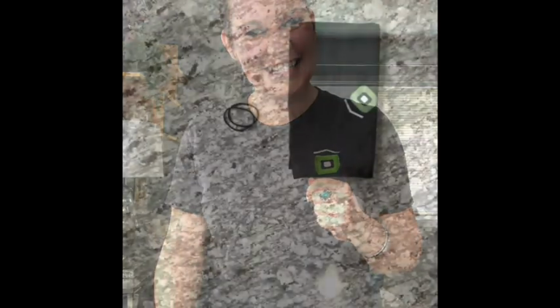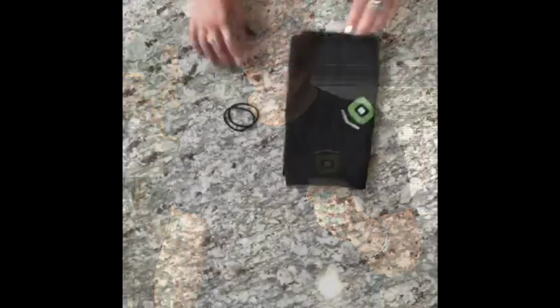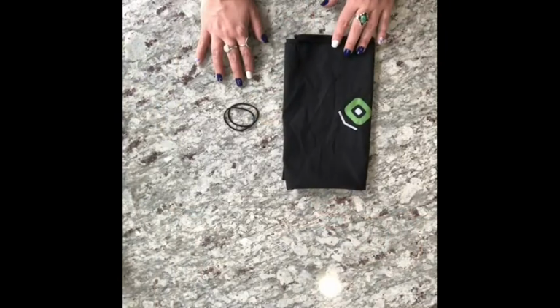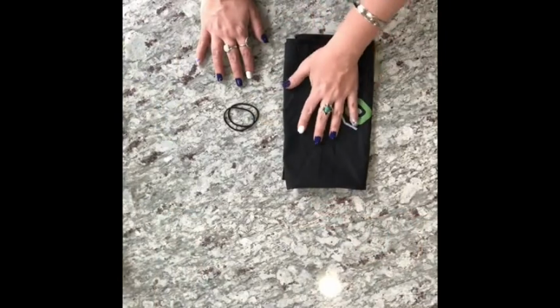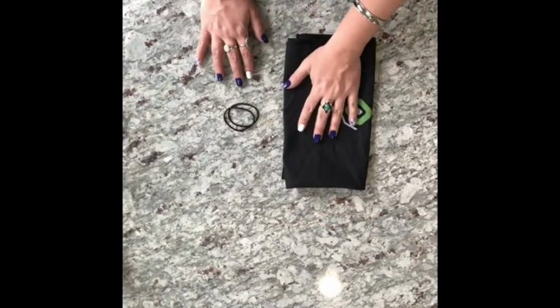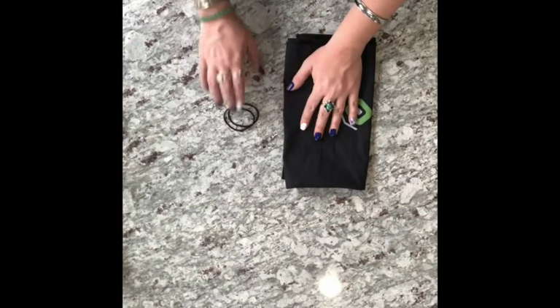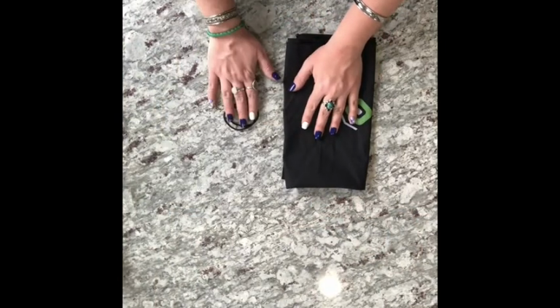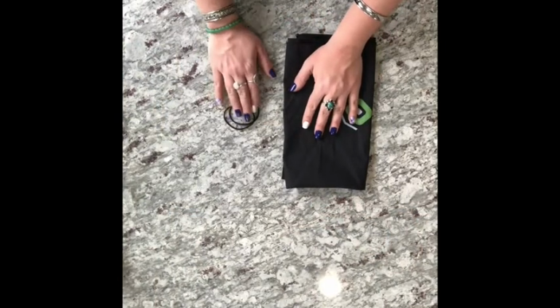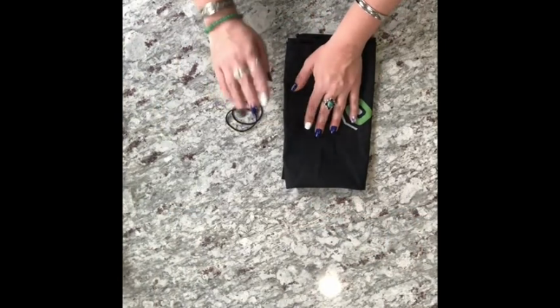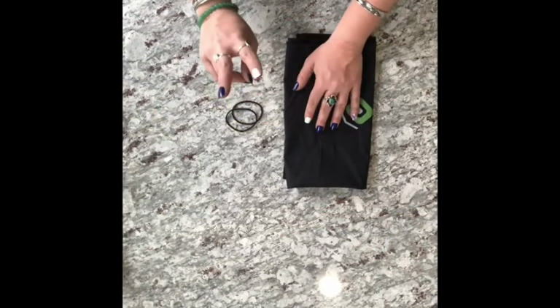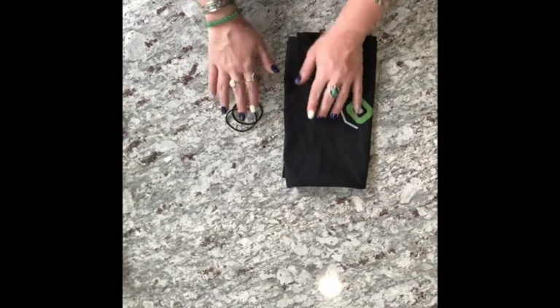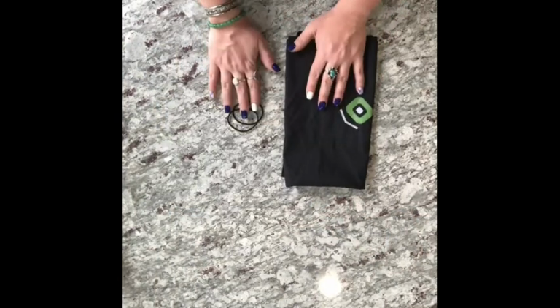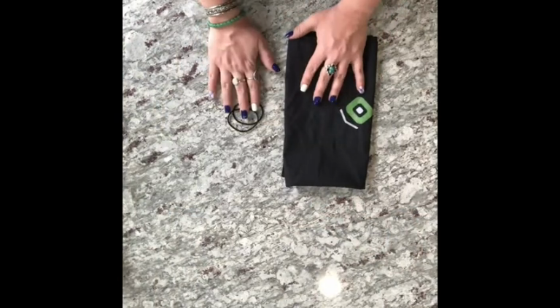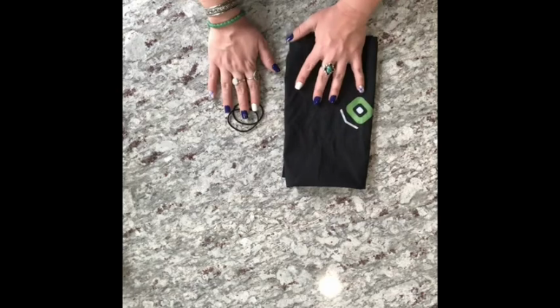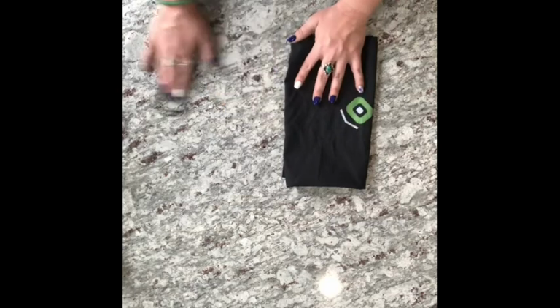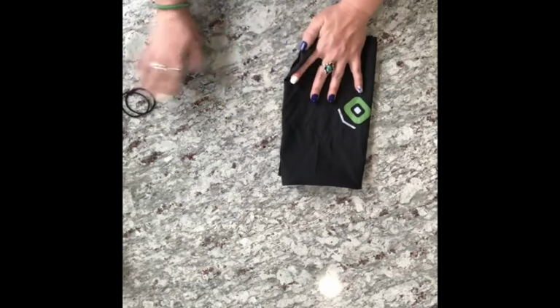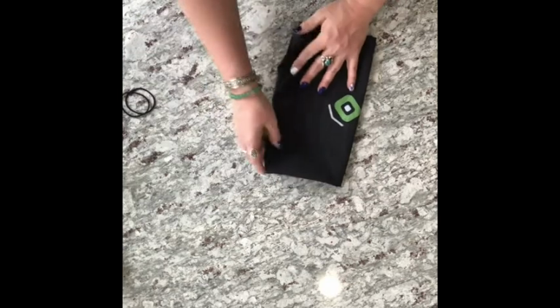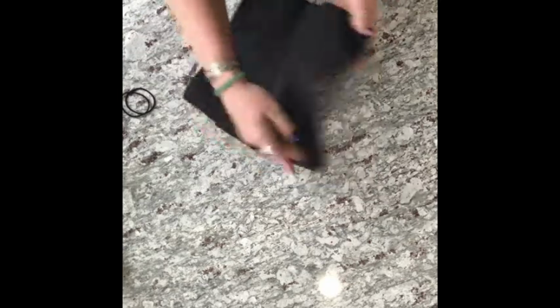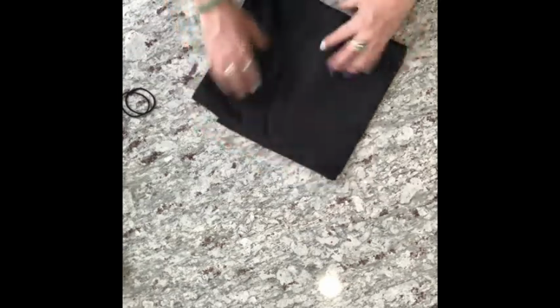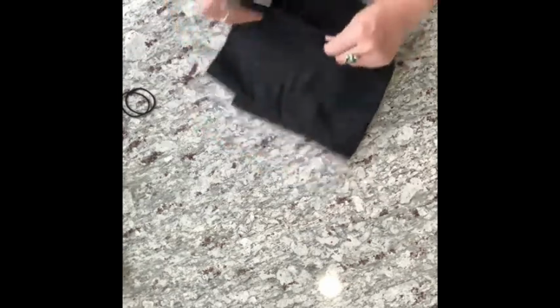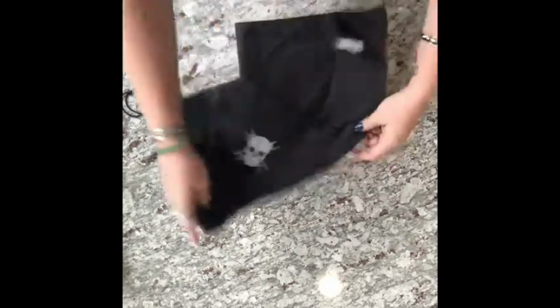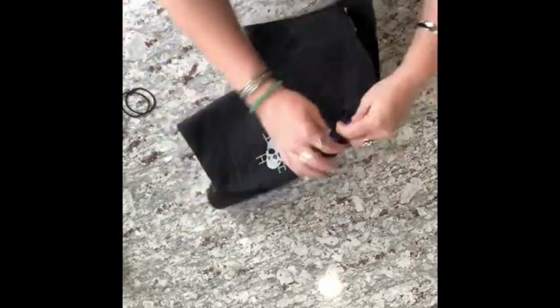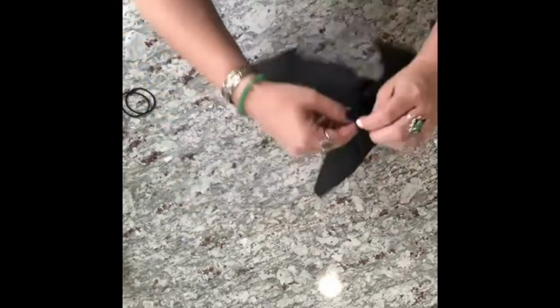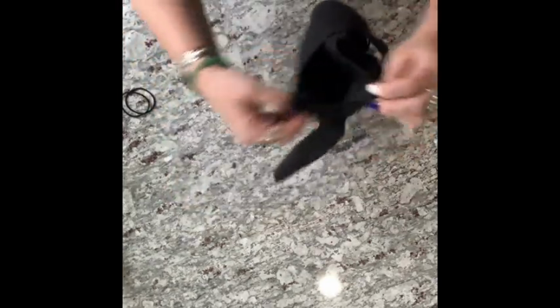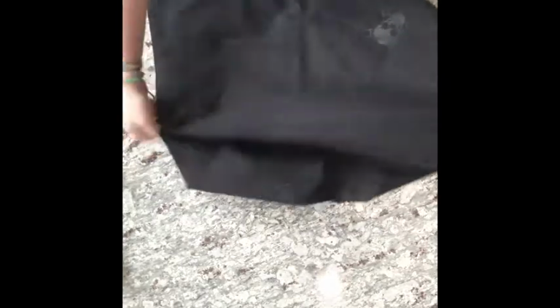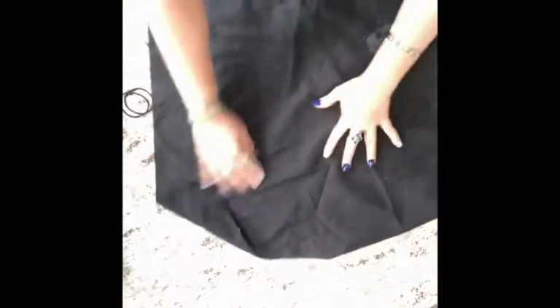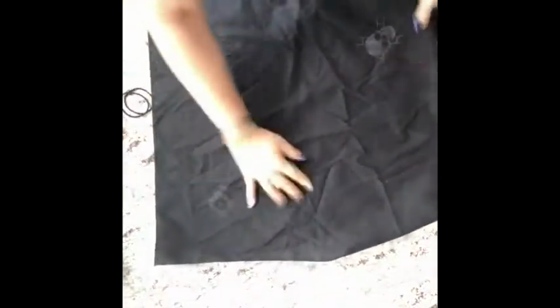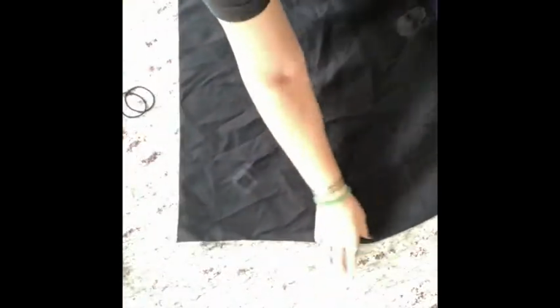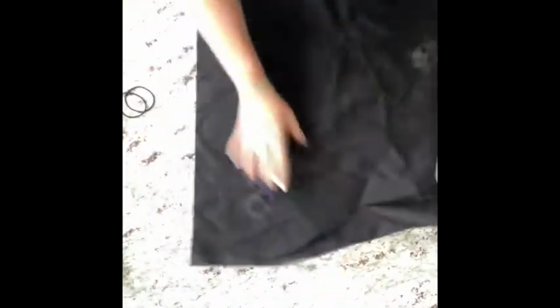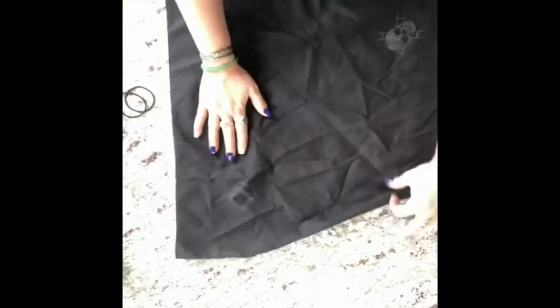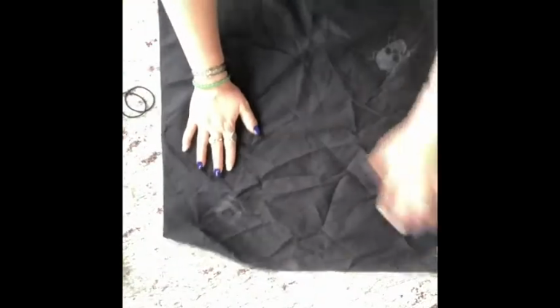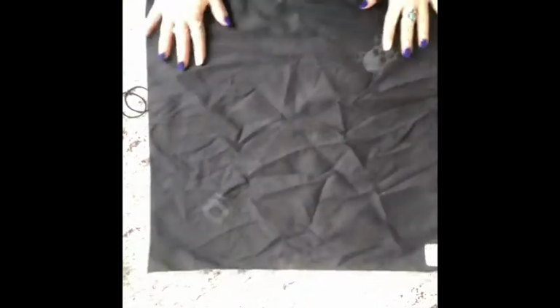So here we have our bandana and our two hair ties or two rubber bands. What you're going to do first is you're going to unfold your bandana so it makes a square like so.